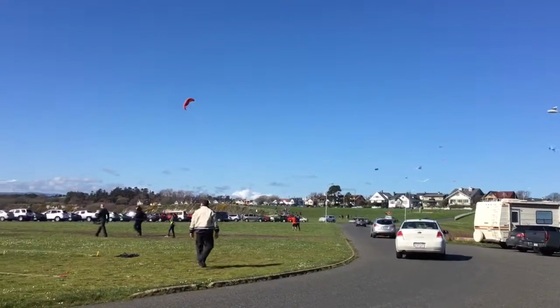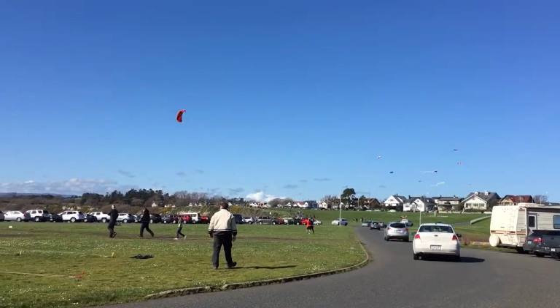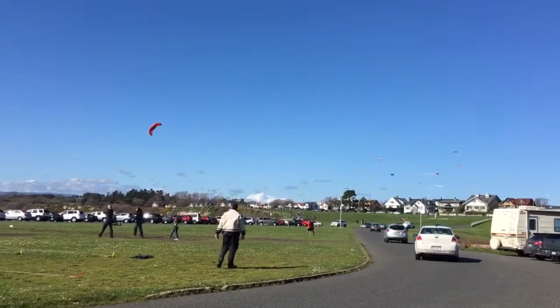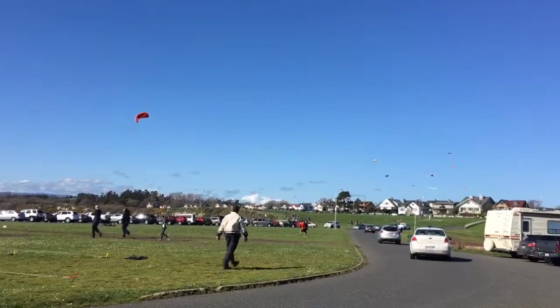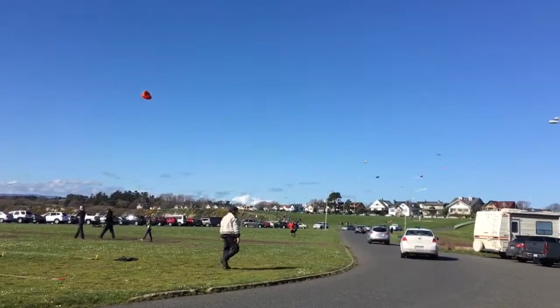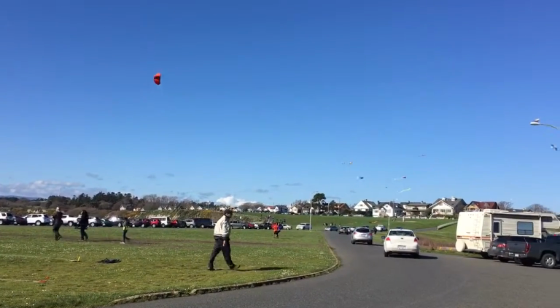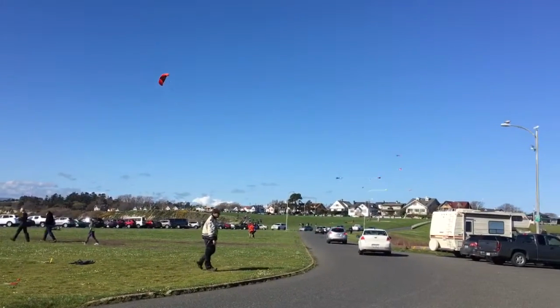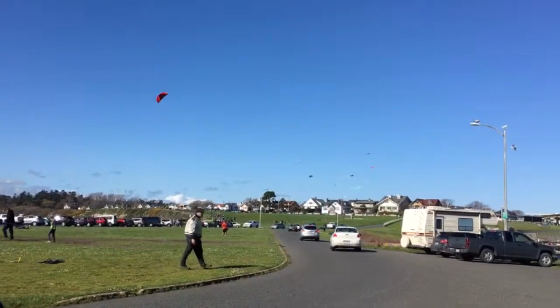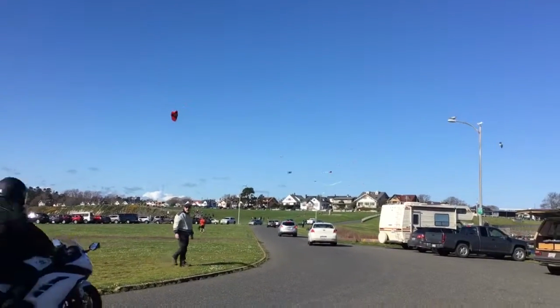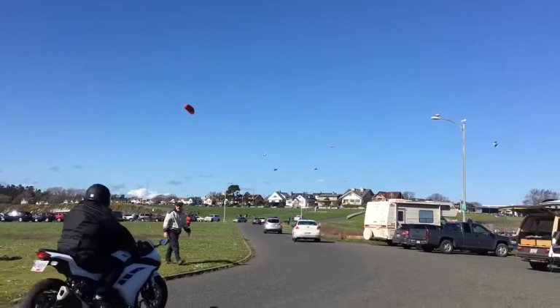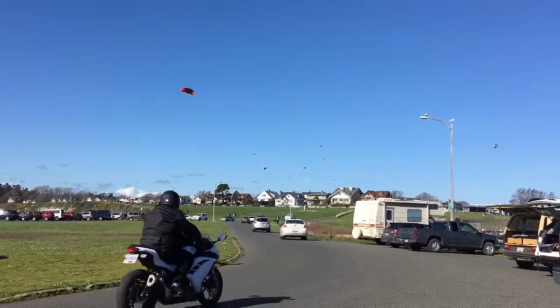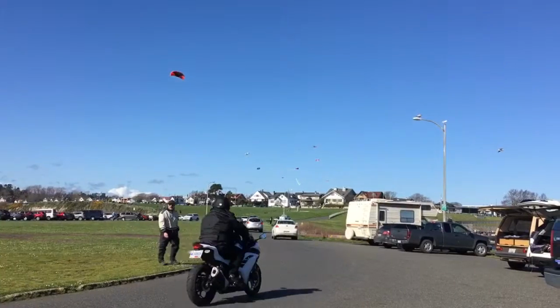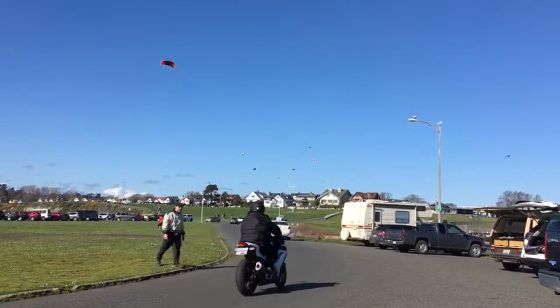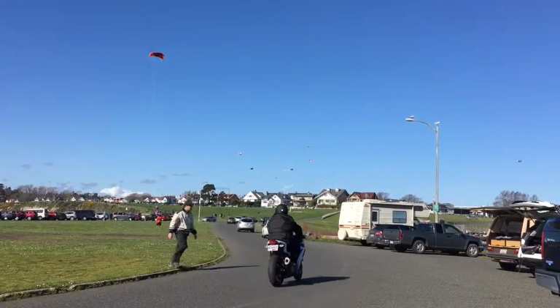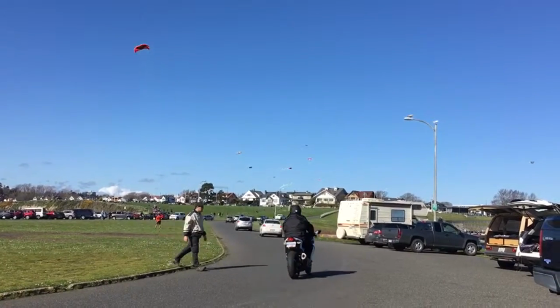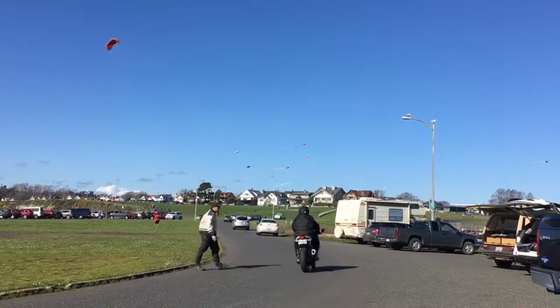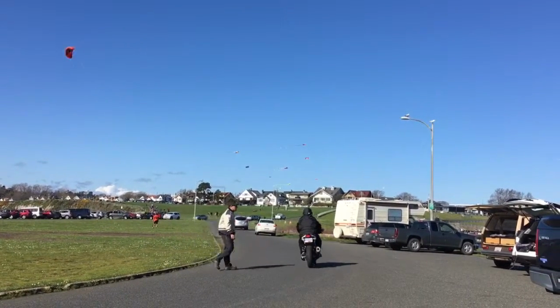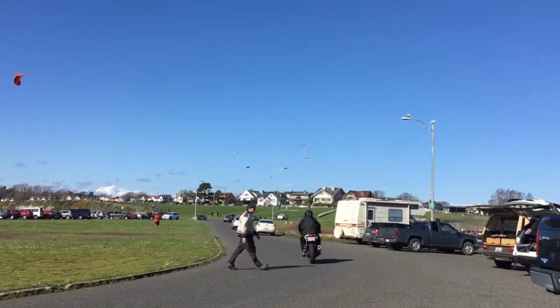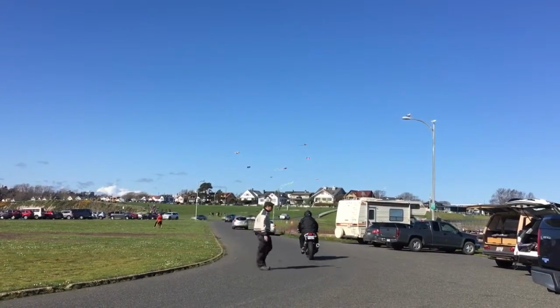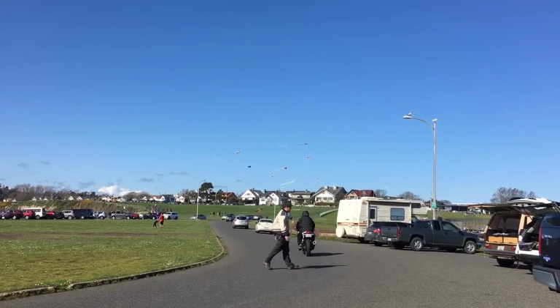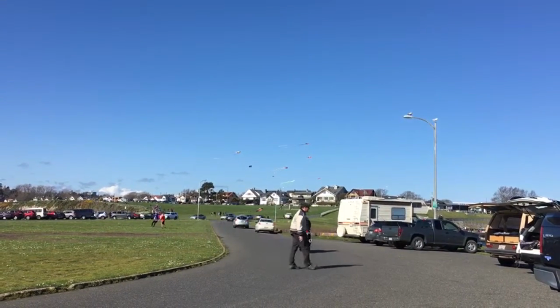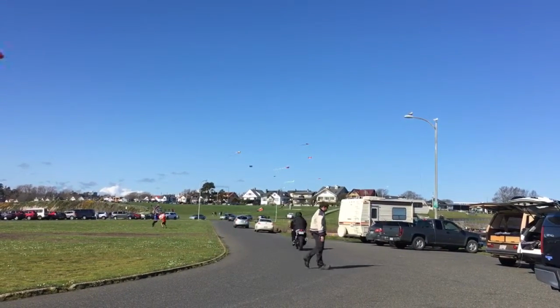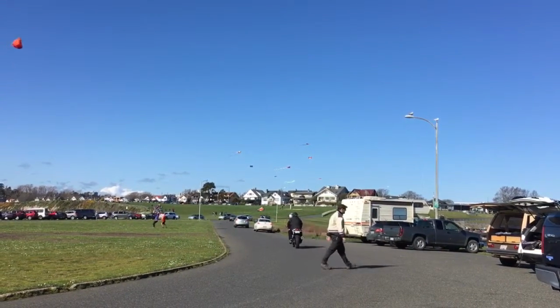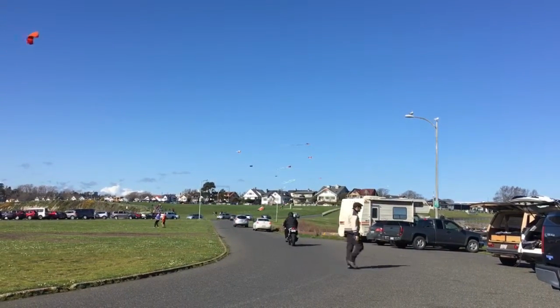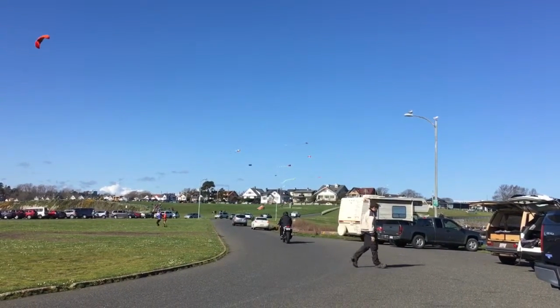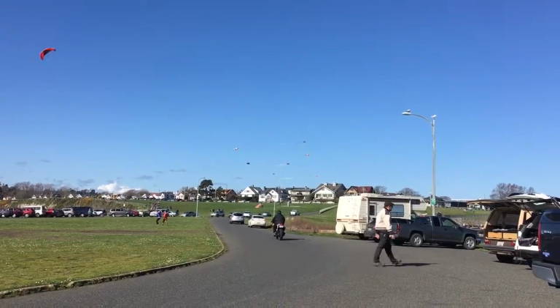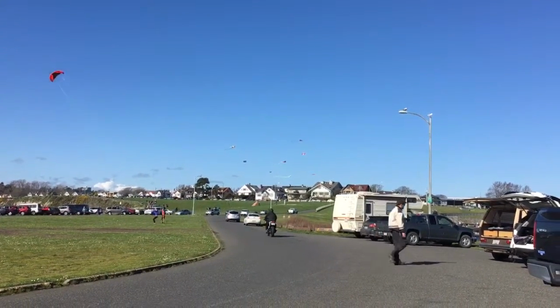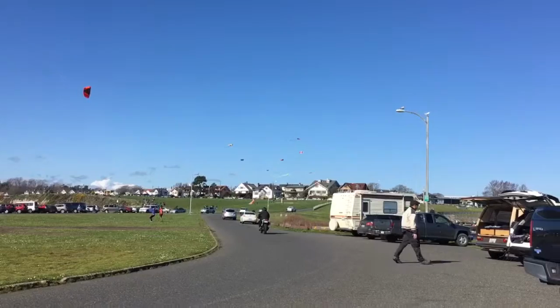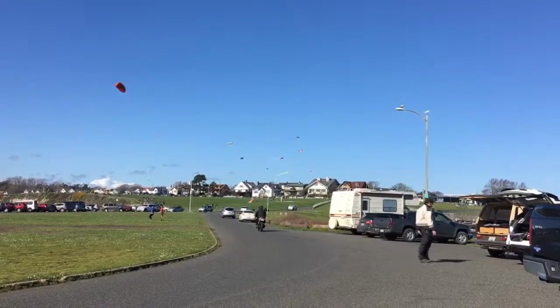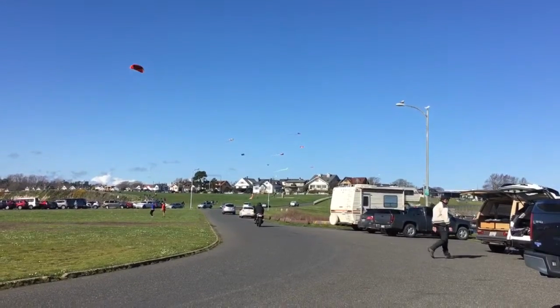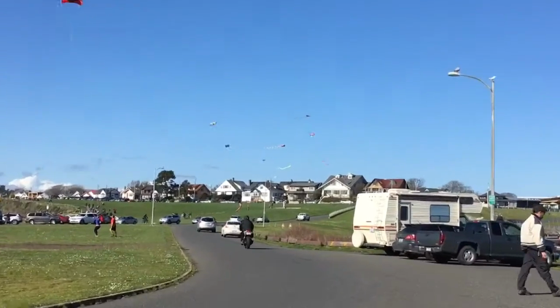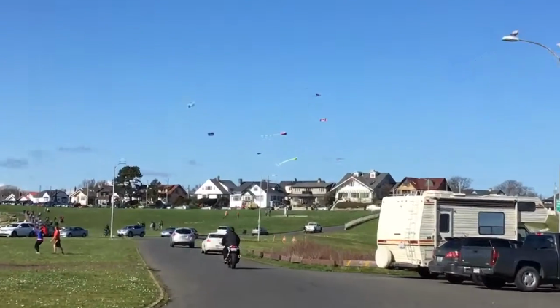There are many kites flying. It's a nice, calm, steady breeze here, so that the kites just stay up rather than gusty.